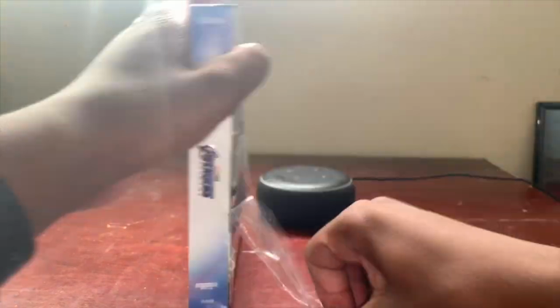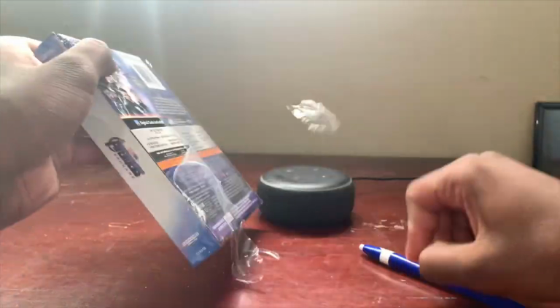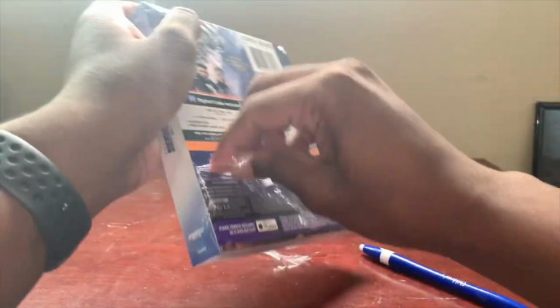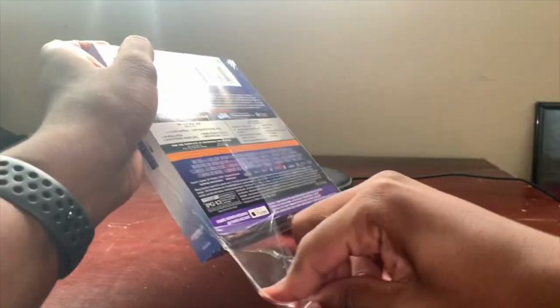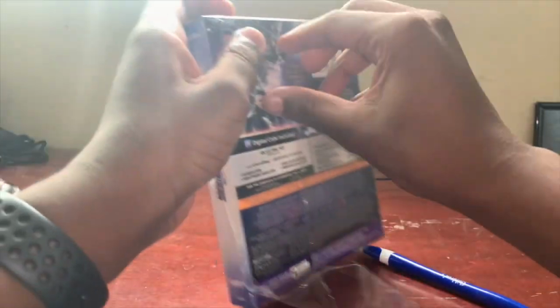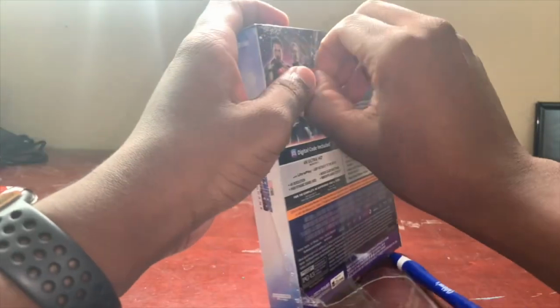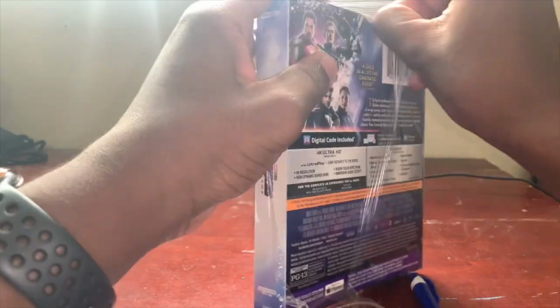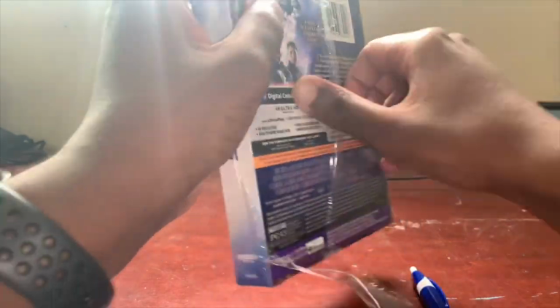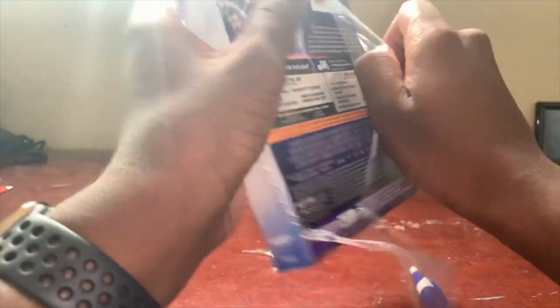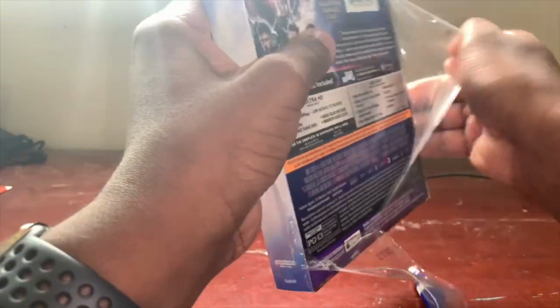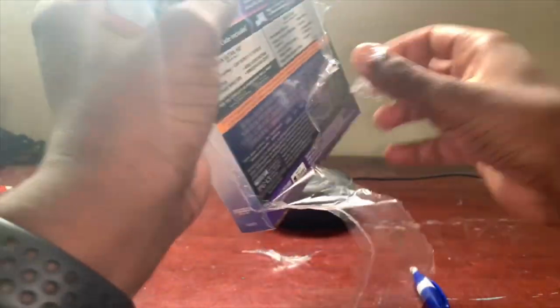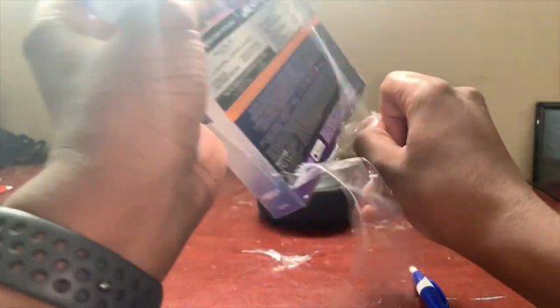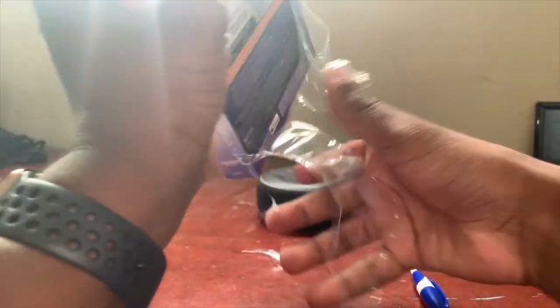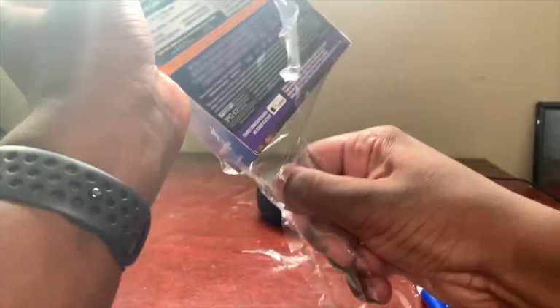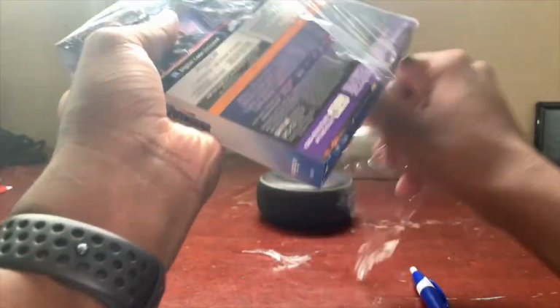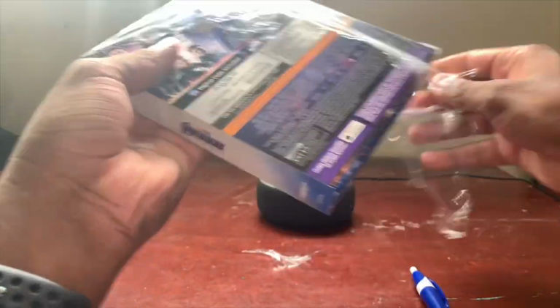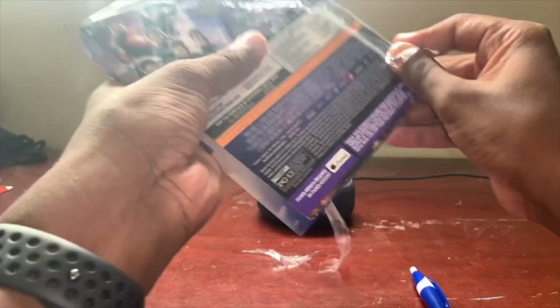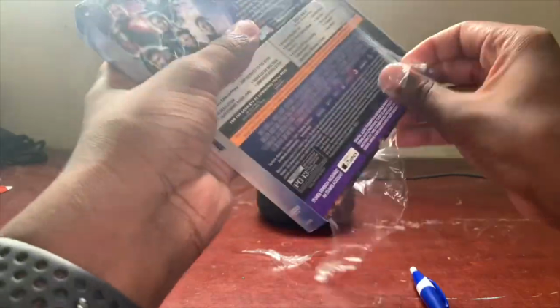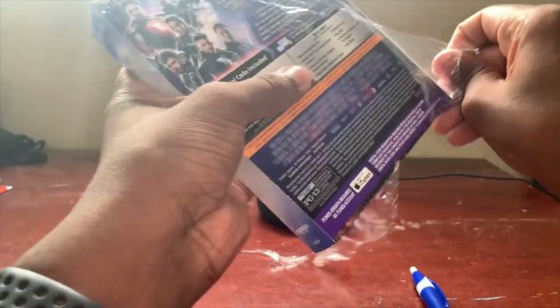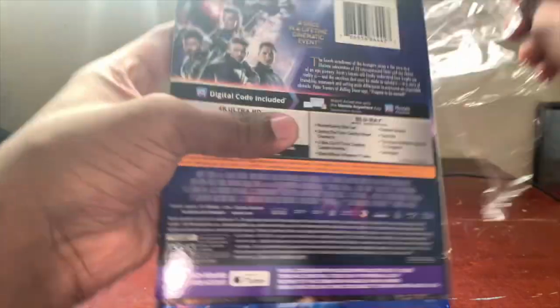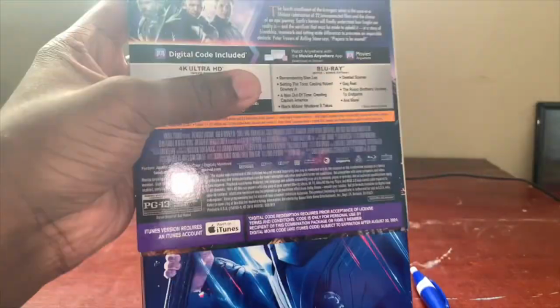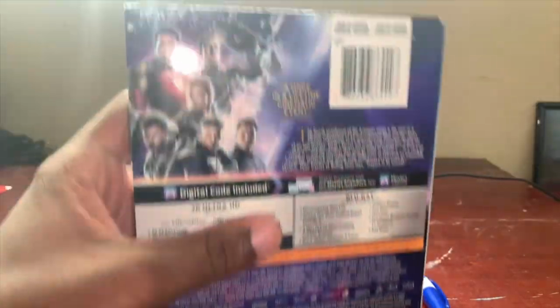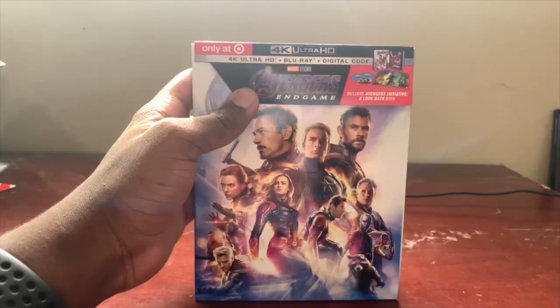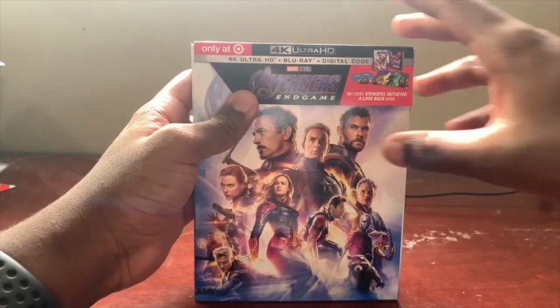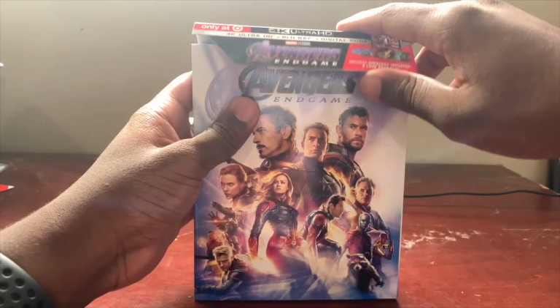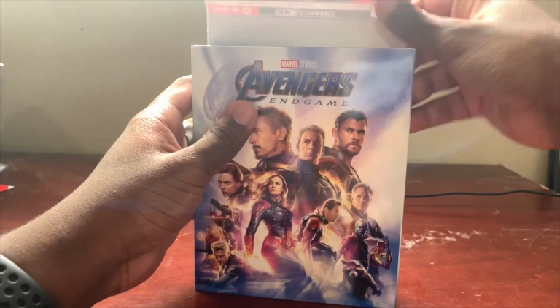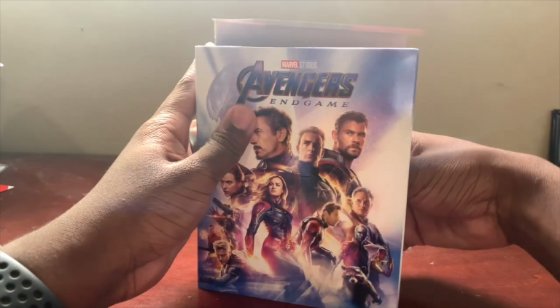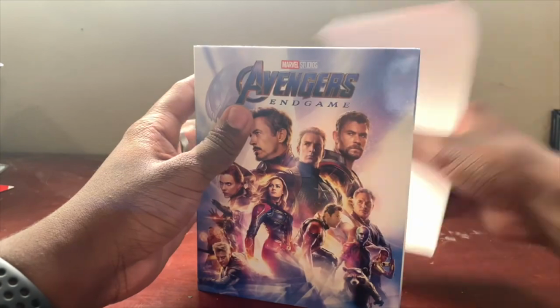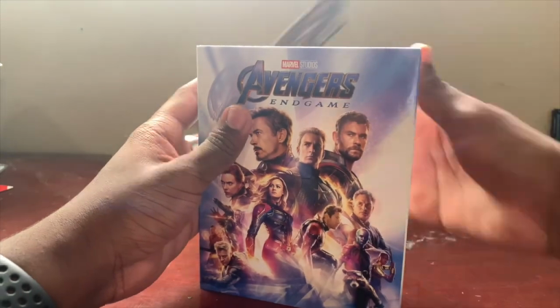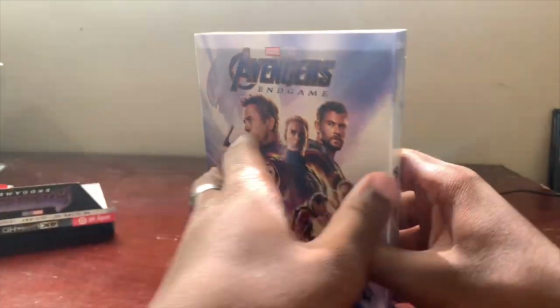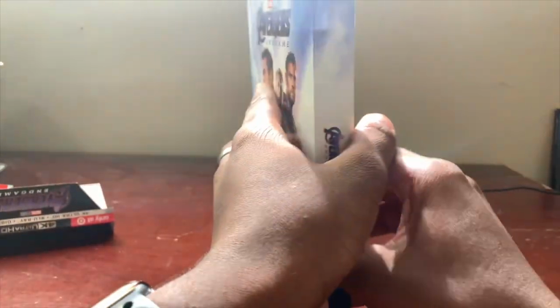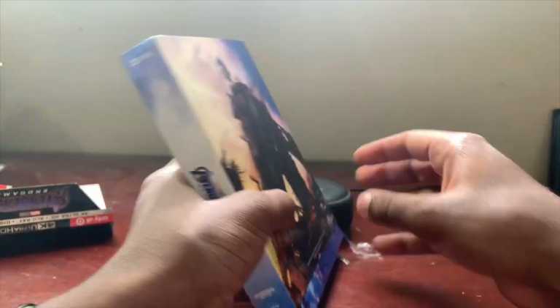This one is actually a lot more thick than the other ones I've gotten. I'm not sure why it's that thick, but we'll see once we get inside. It still looks good though, I still love it. All right guys, once we take this off we get a really awesome picture in the back.